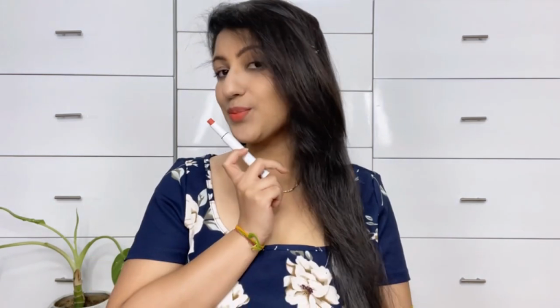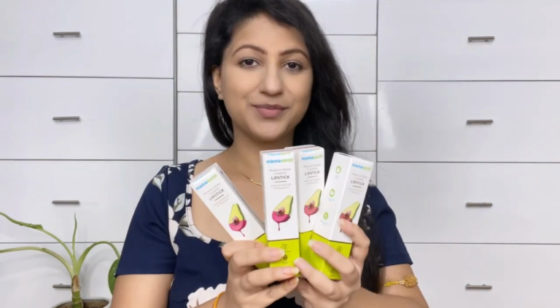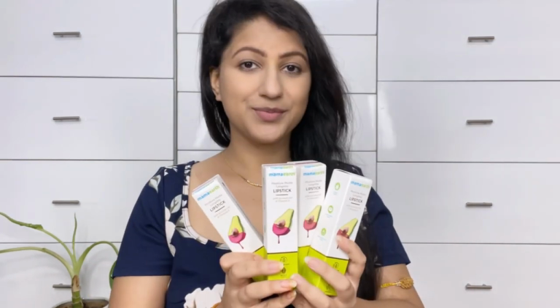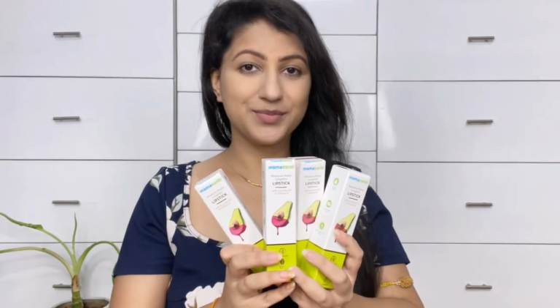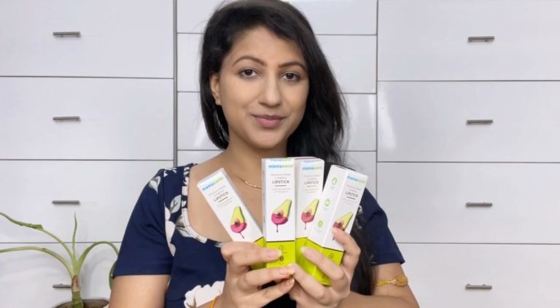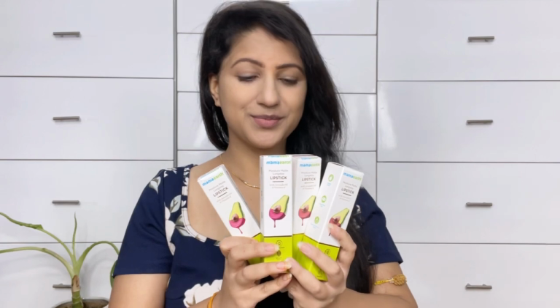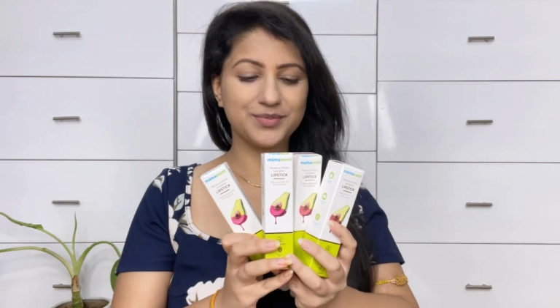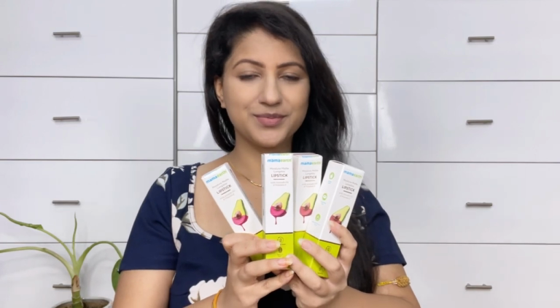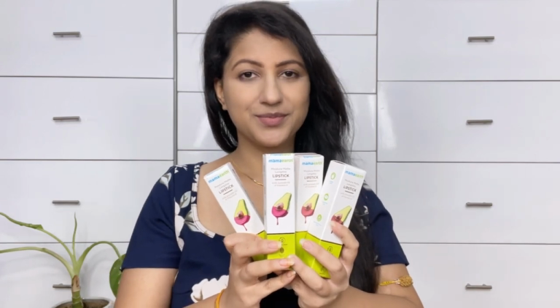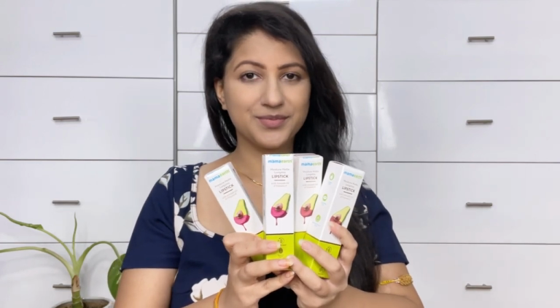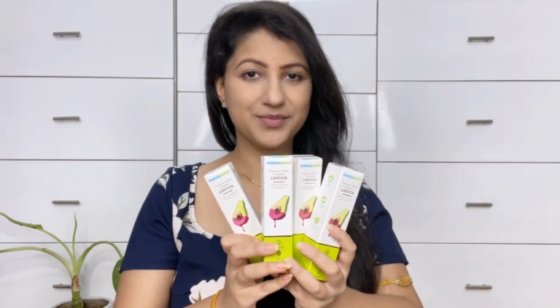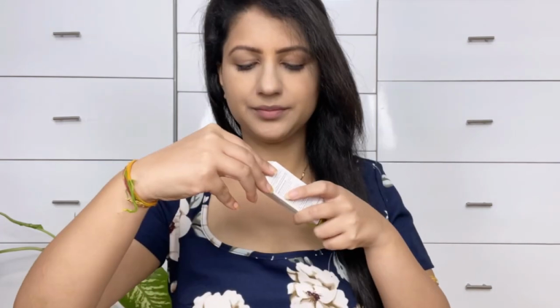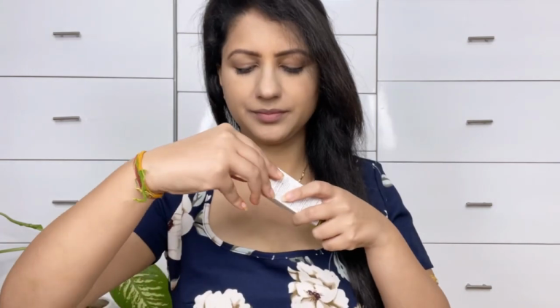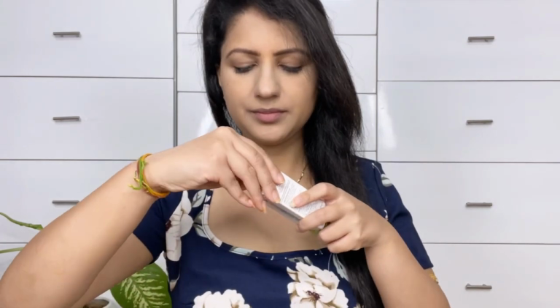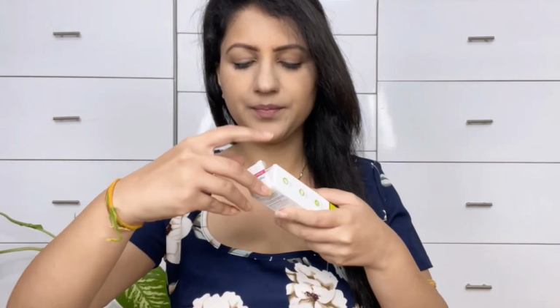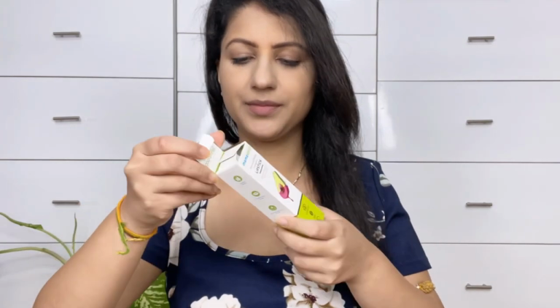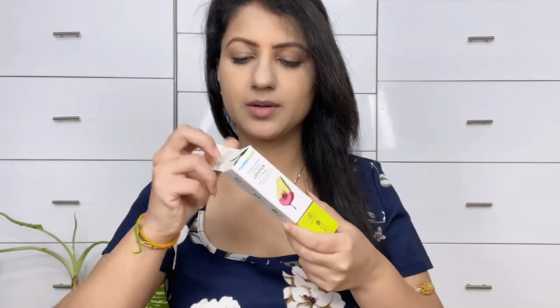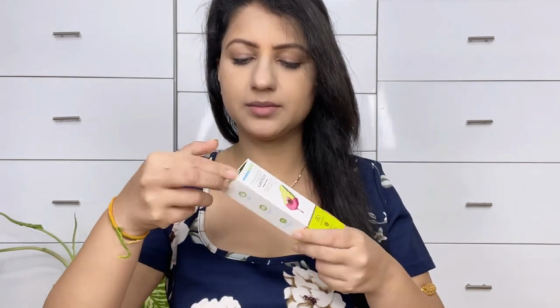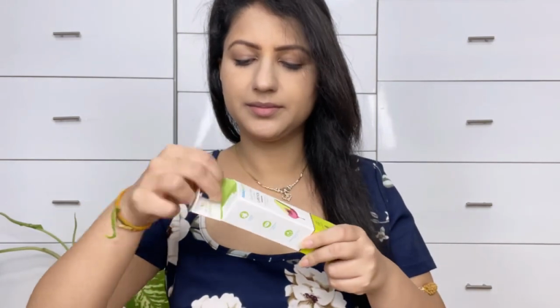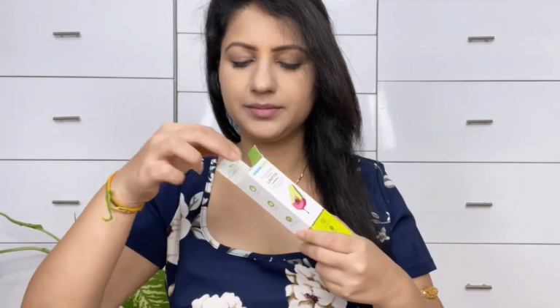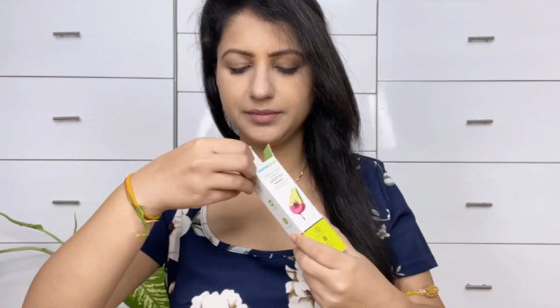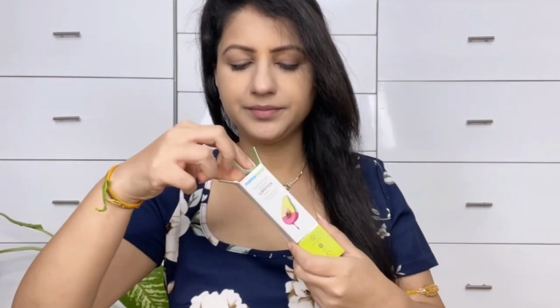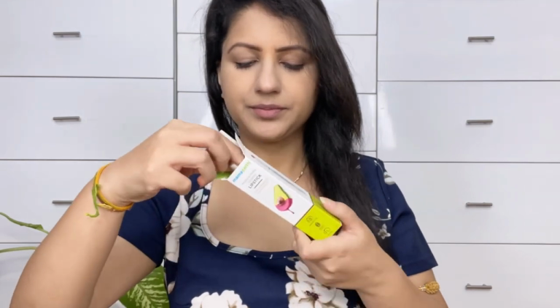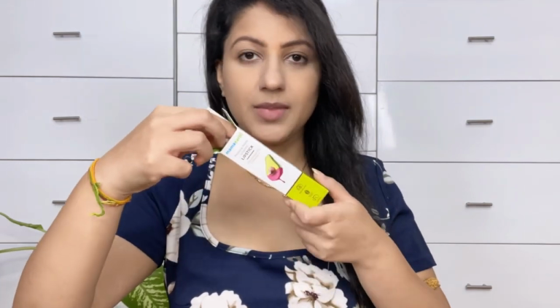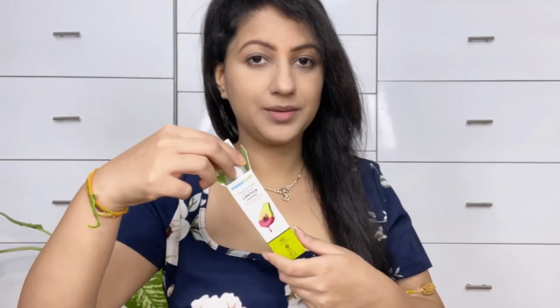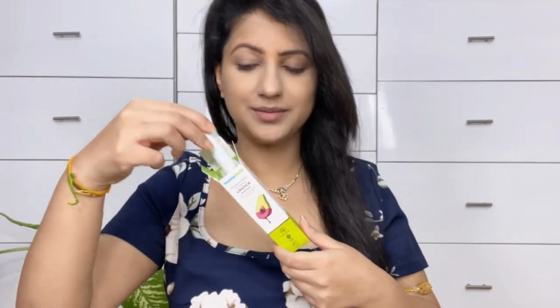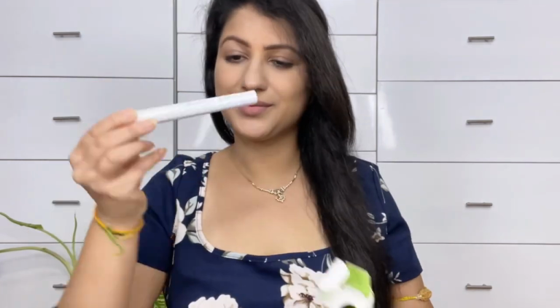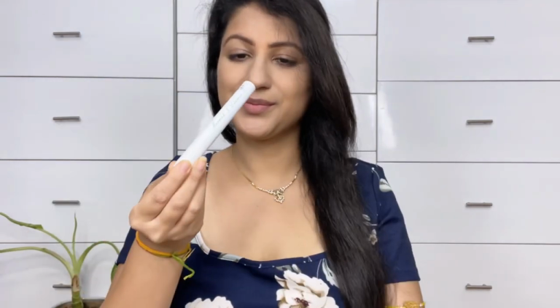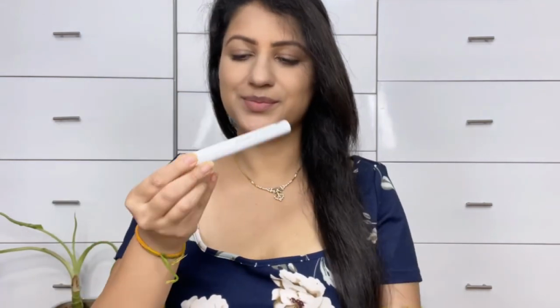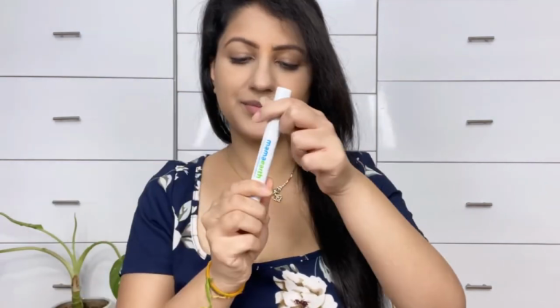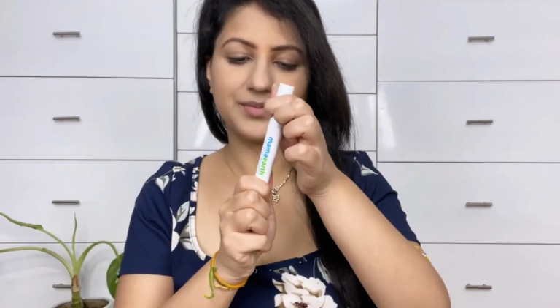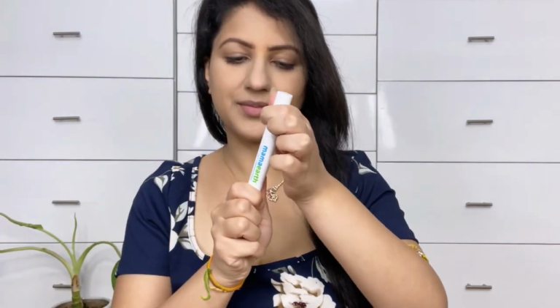Mama Earth is also a plastic positive brand. They also take a plant goodness initiative — every time you buy from them, Mama Earth will link your order on the website to a tree that they plant. Let's start the swatches.